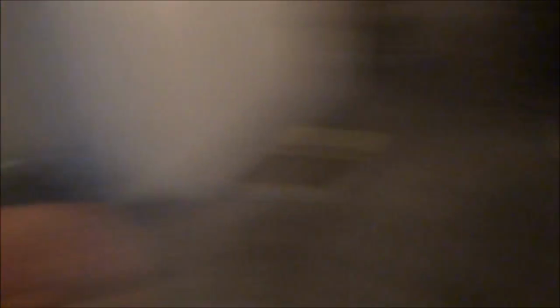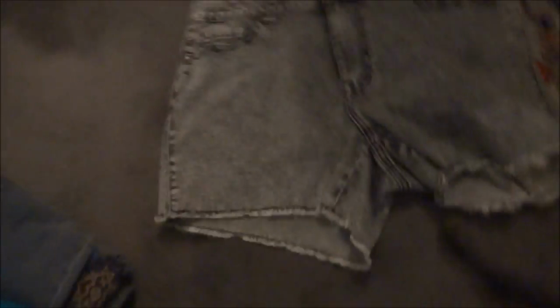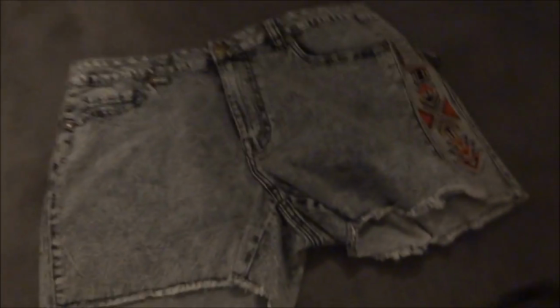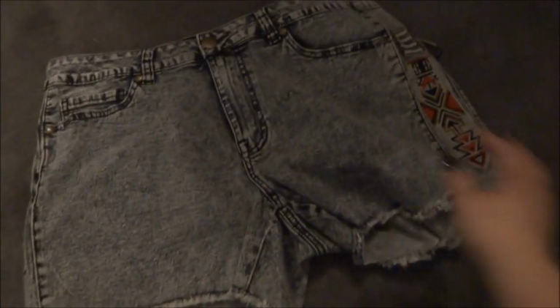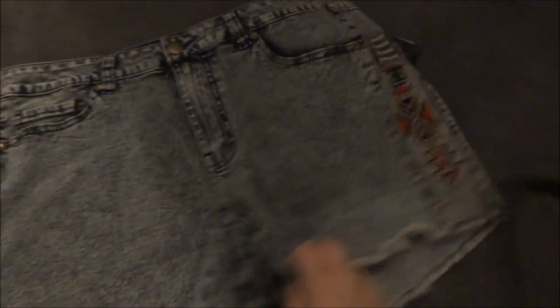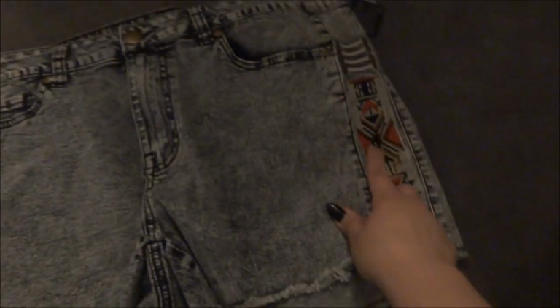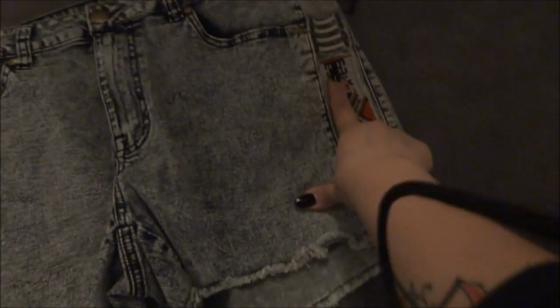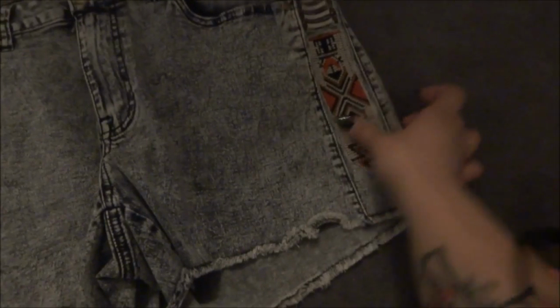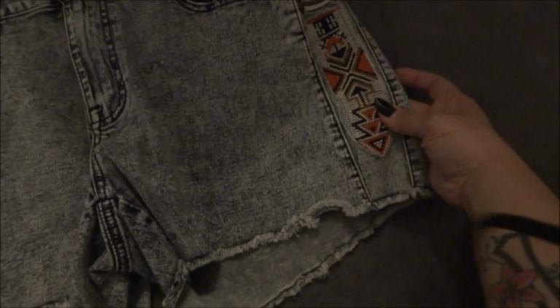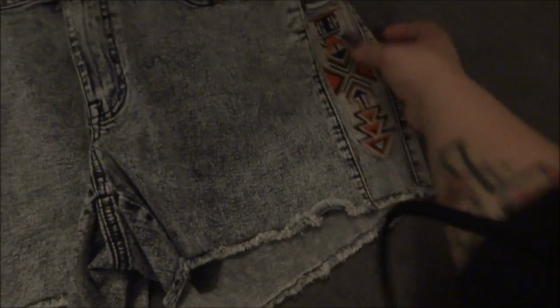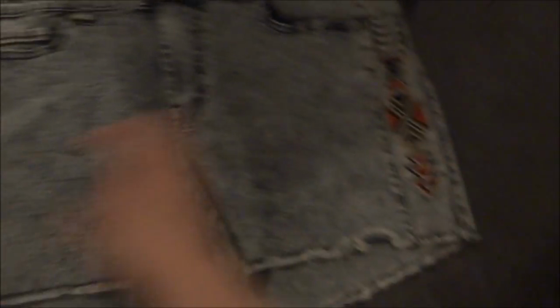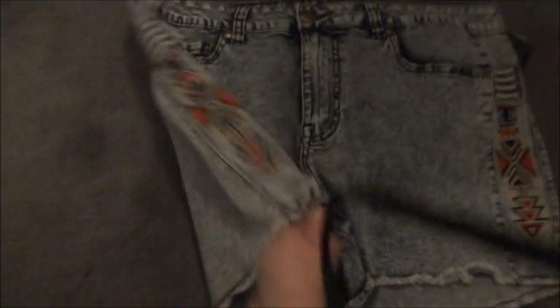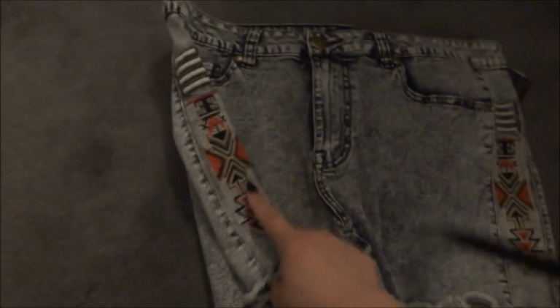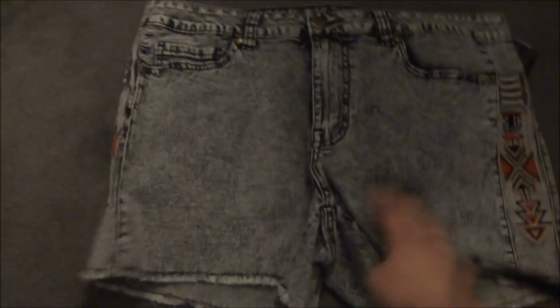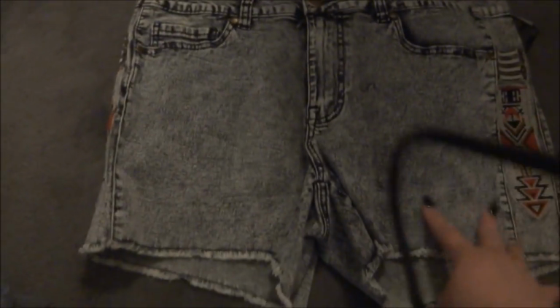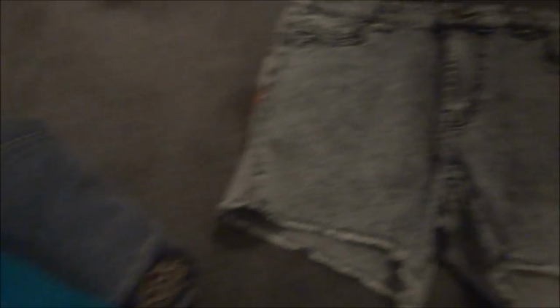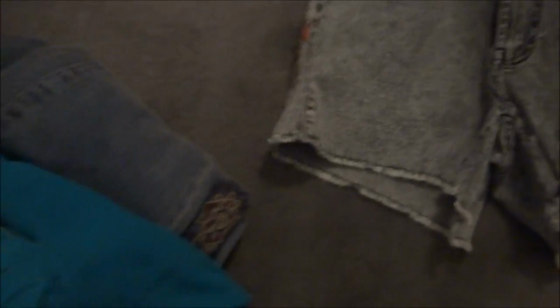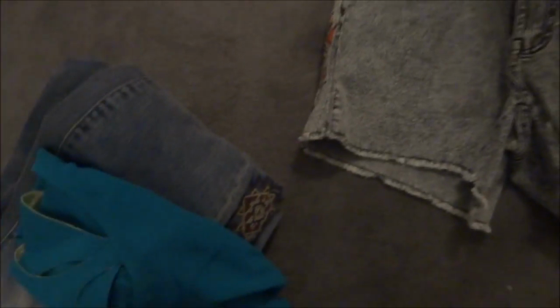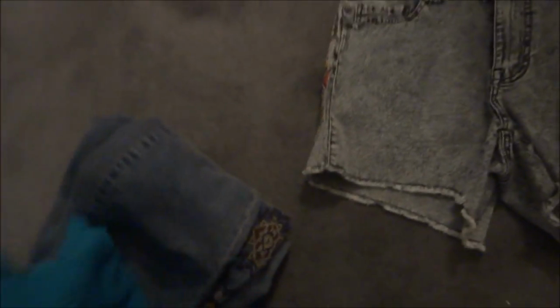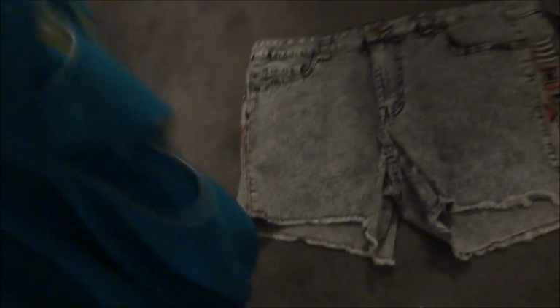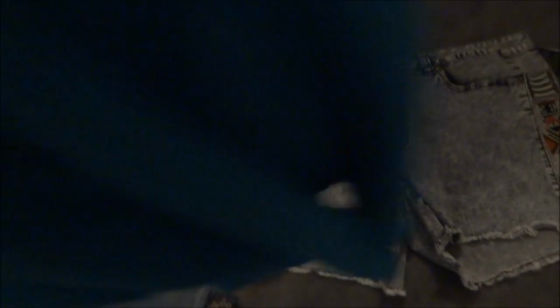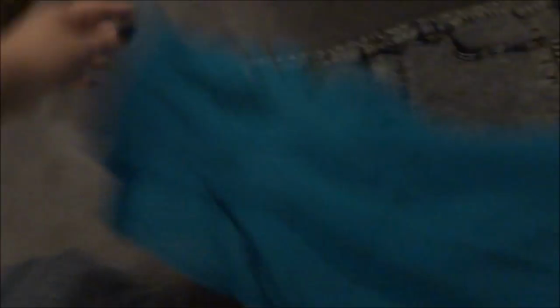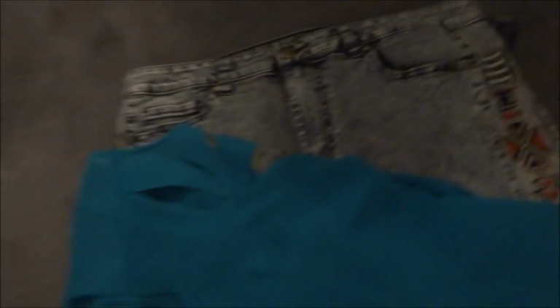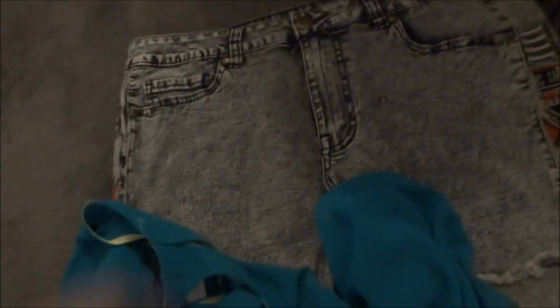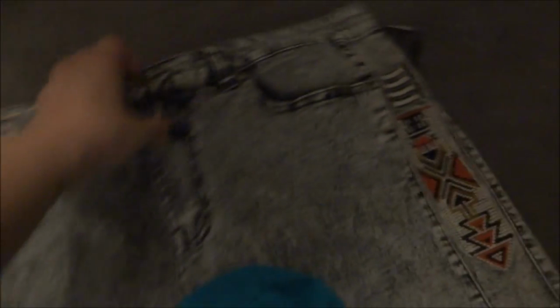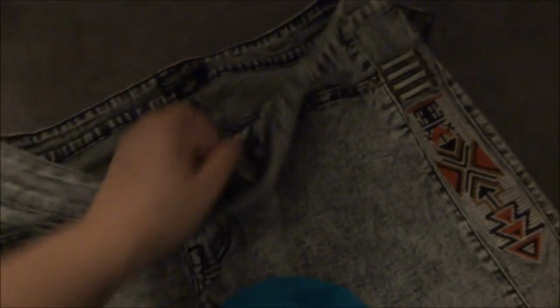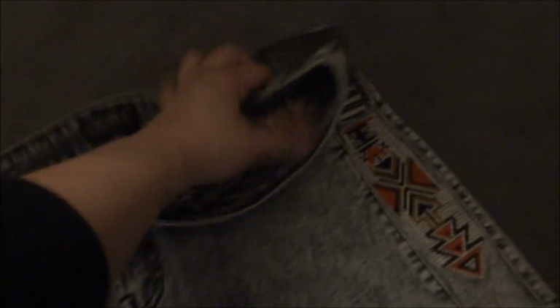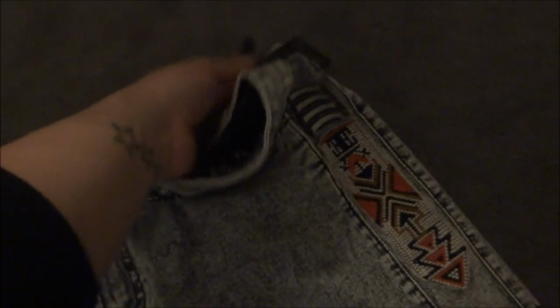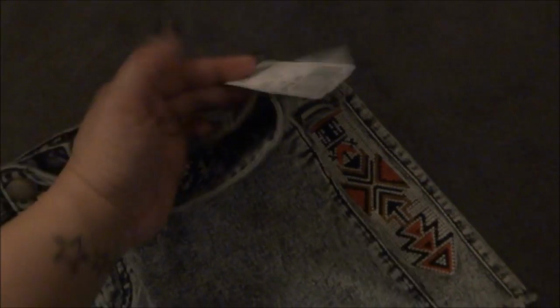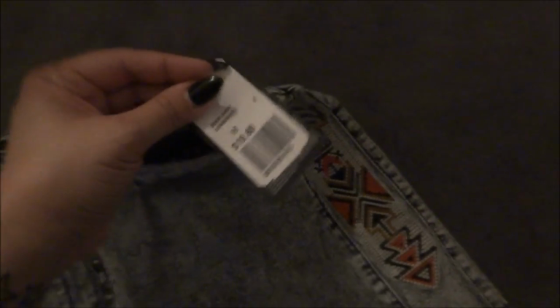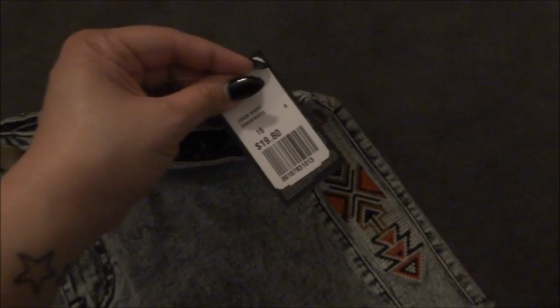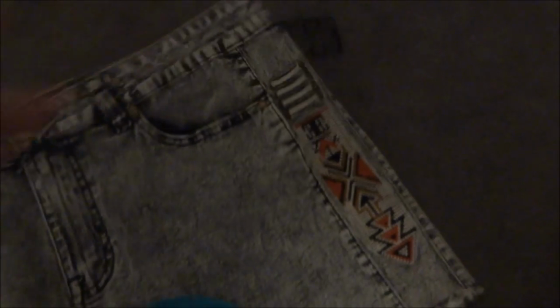I got these shorts. I like them because they have this beaded thing on the side, on both sides, and it's this distressed kind of color. These shorts were $19.80.